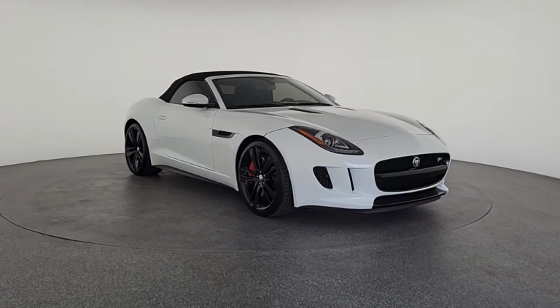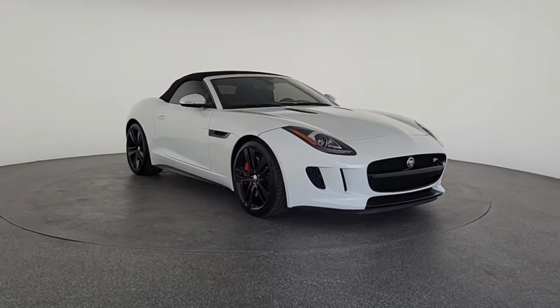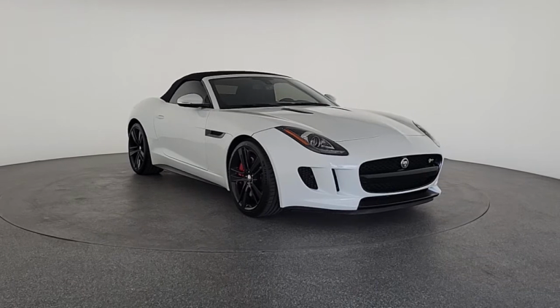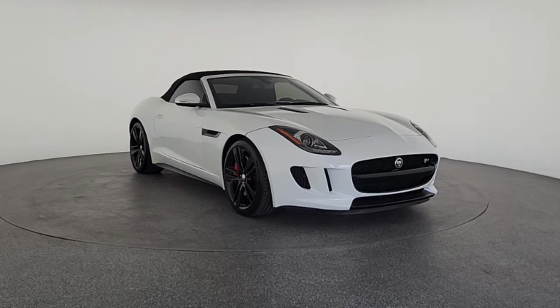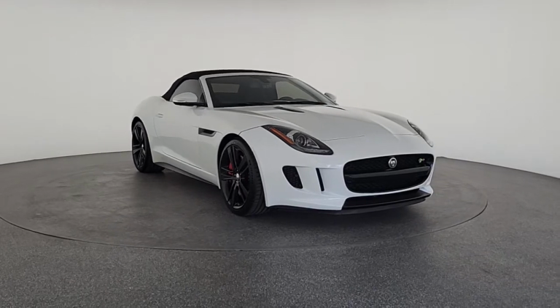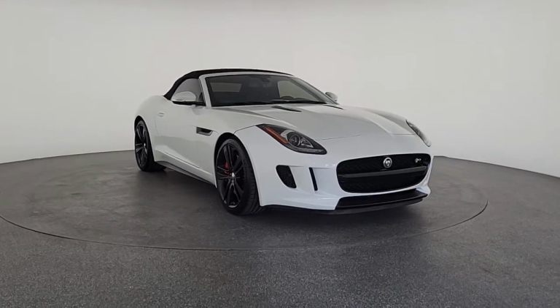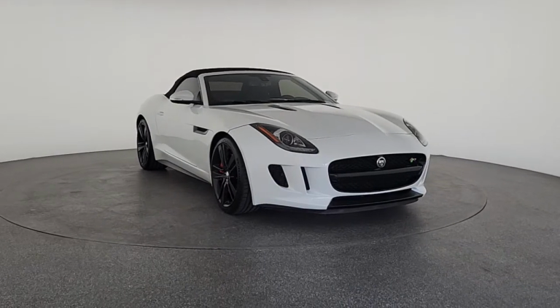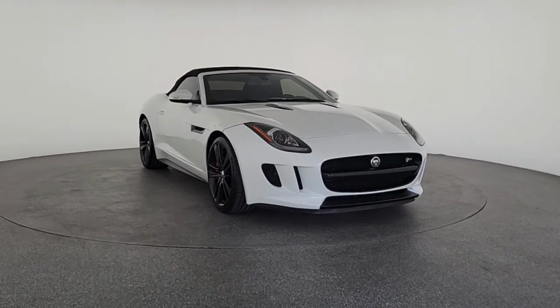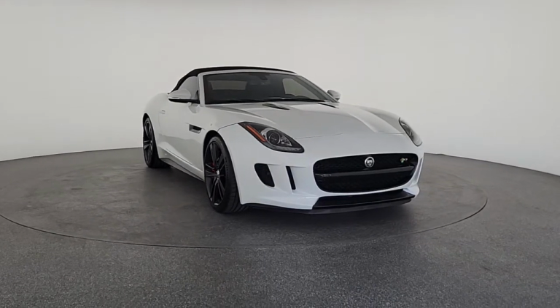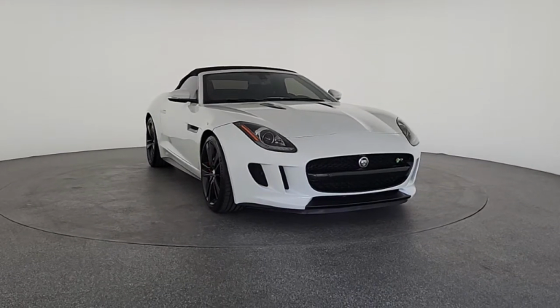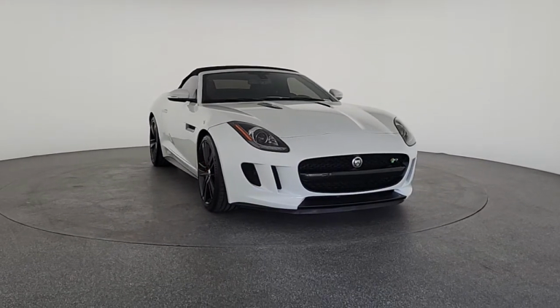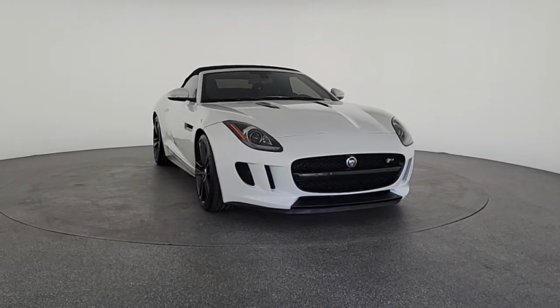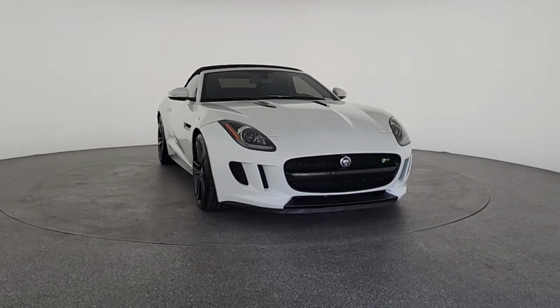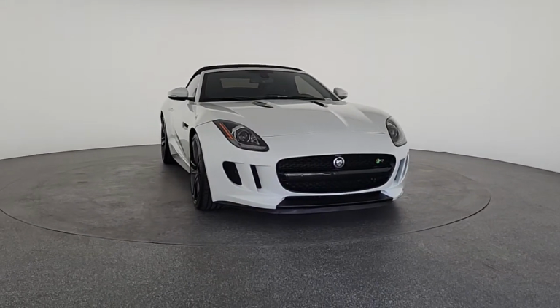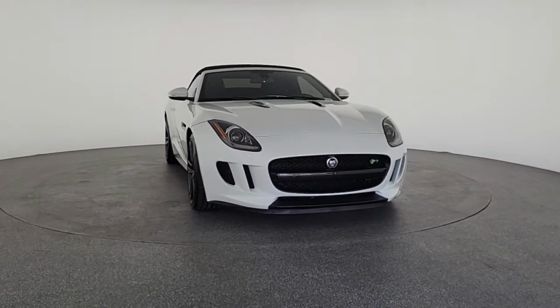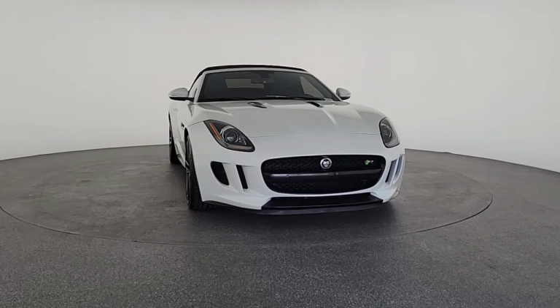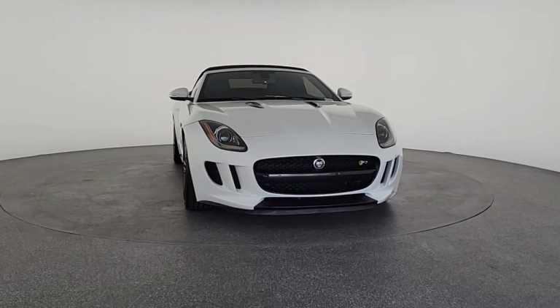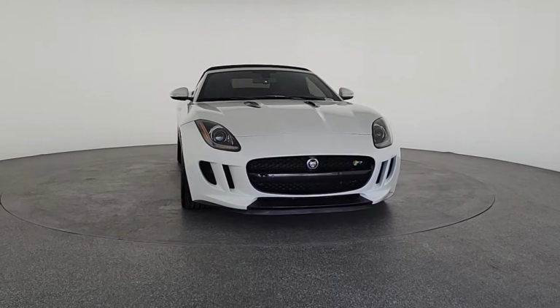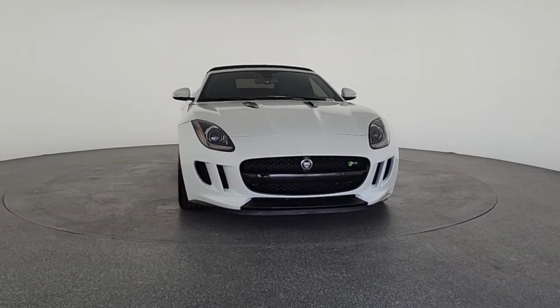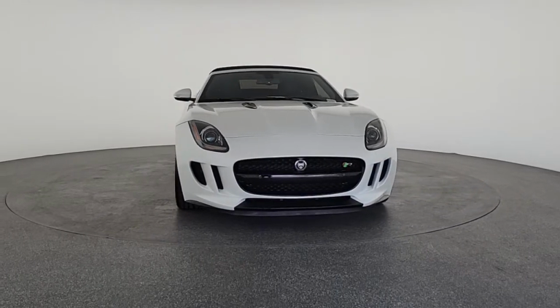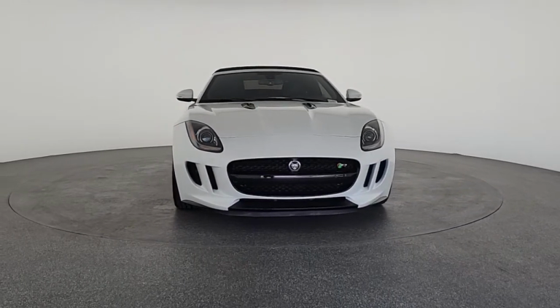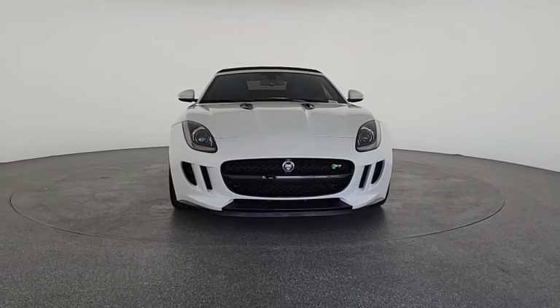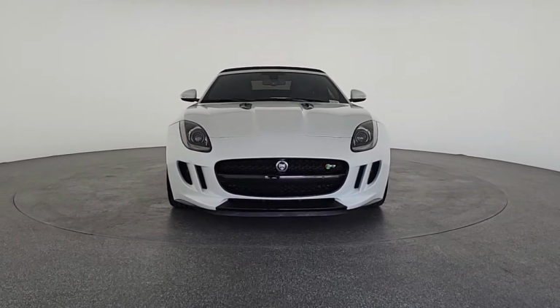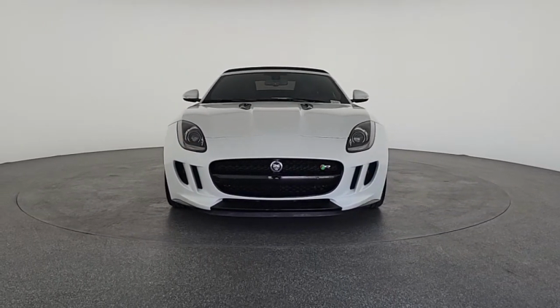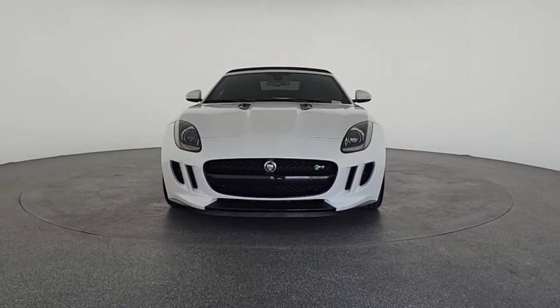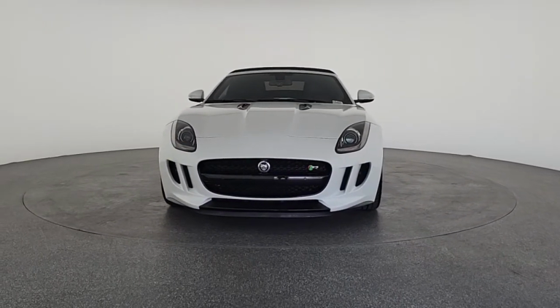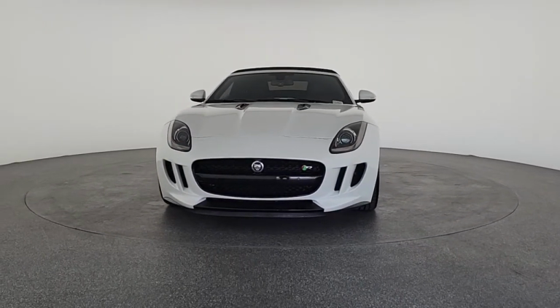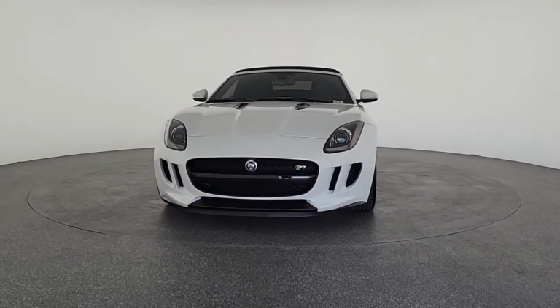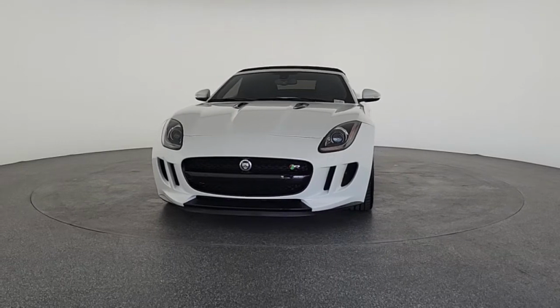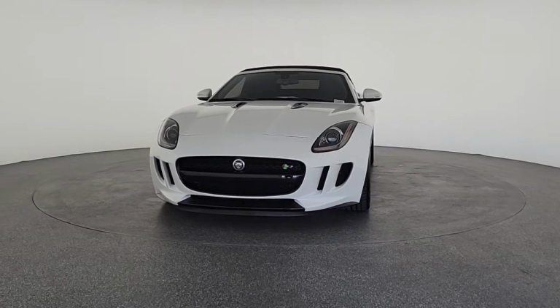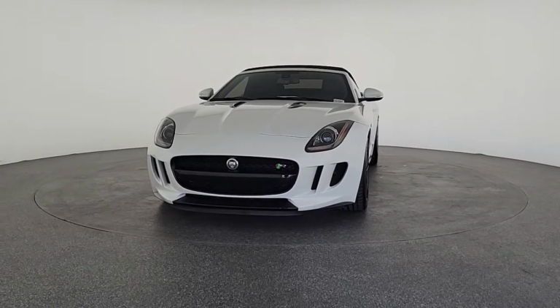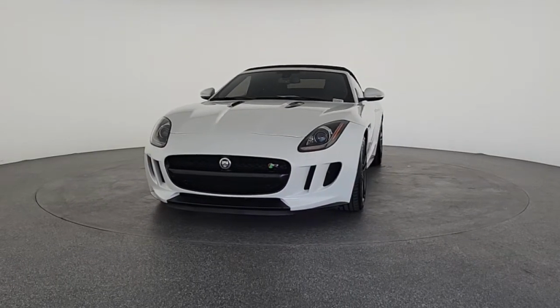Live well and drive passionately in this exquisite F-Type, from its undeniable motorsport growl to its seductive styling and engaging ride. This athletic luxury two-seater connects with your core and takes you to the pinnacle of excitement.